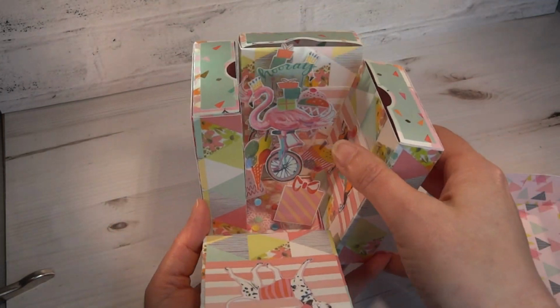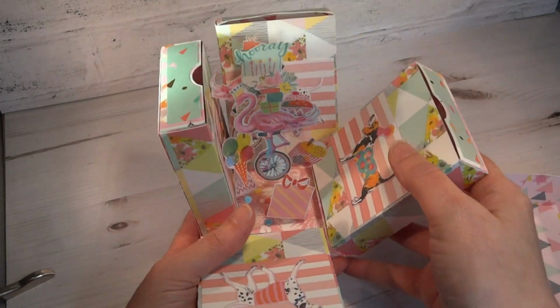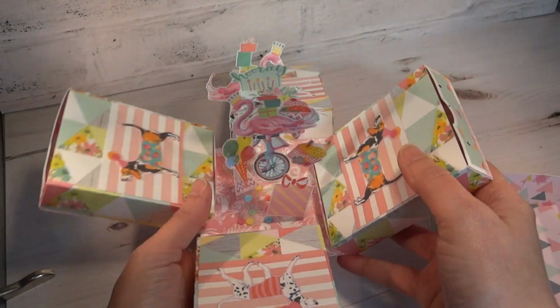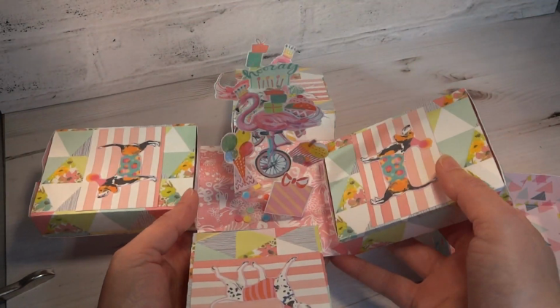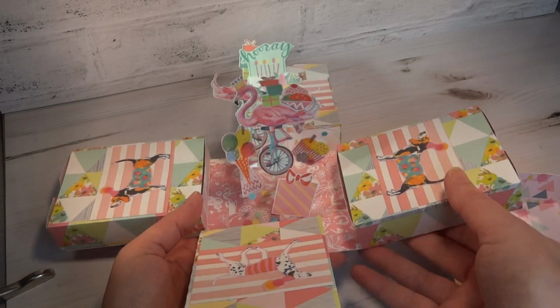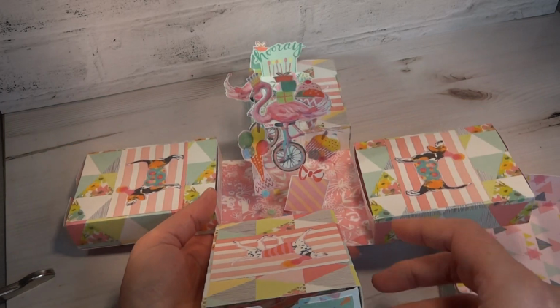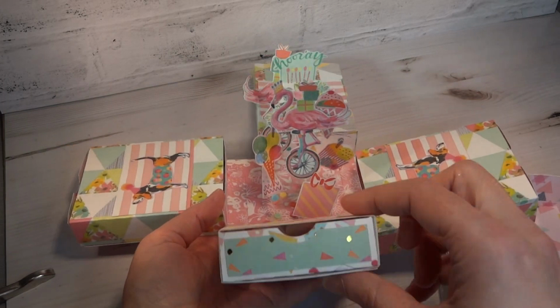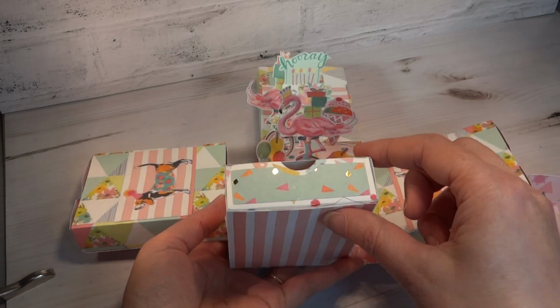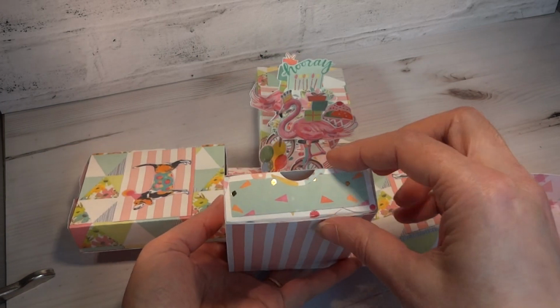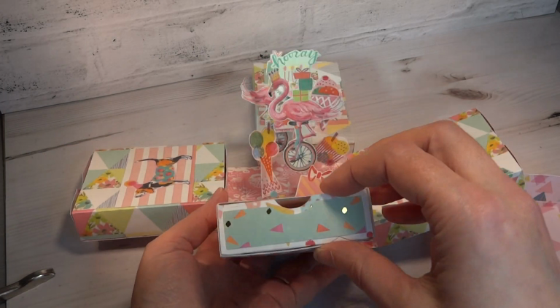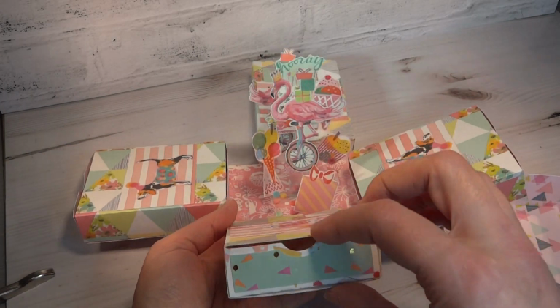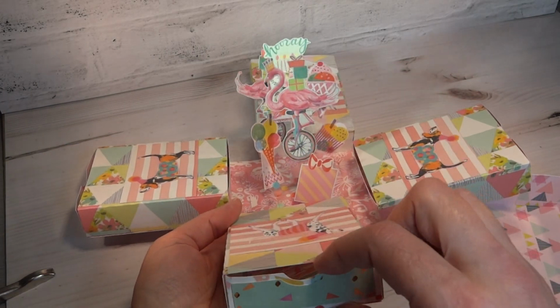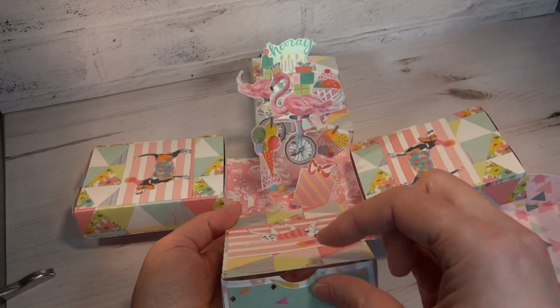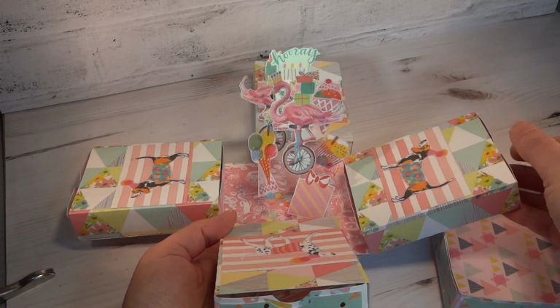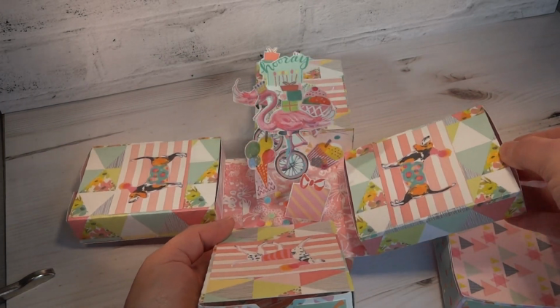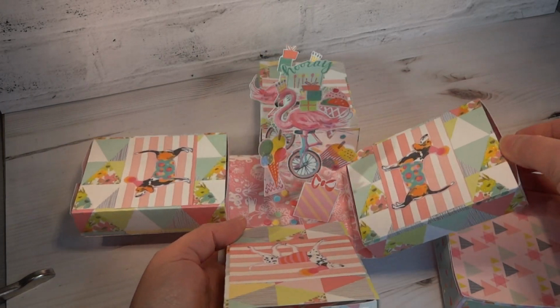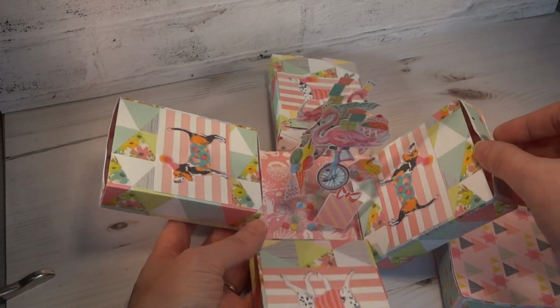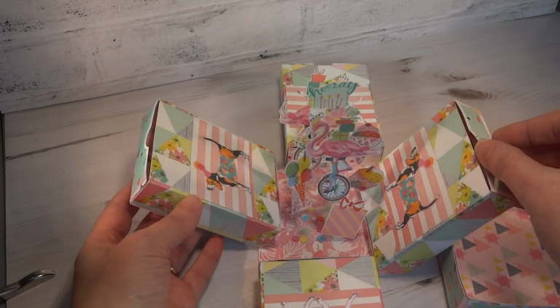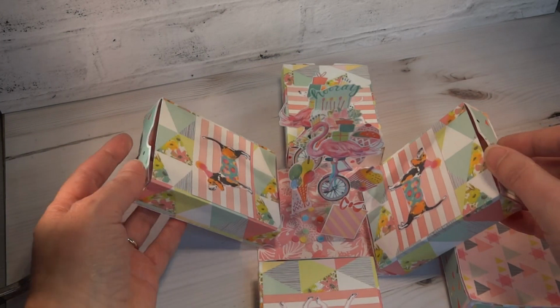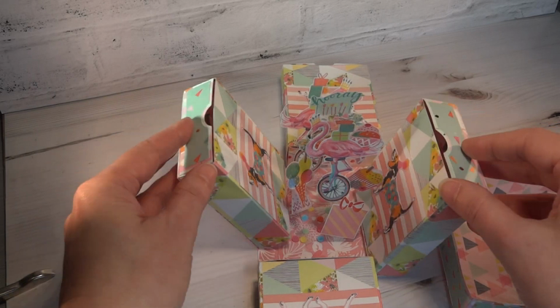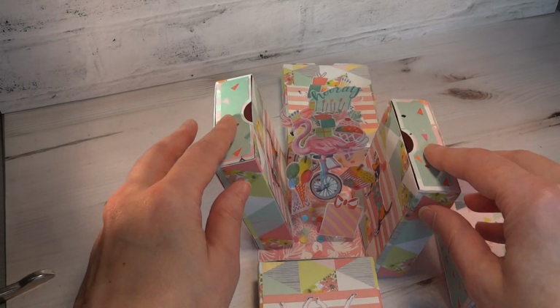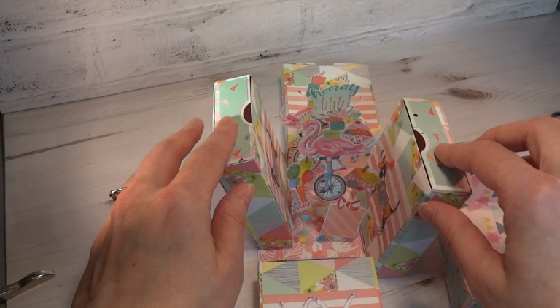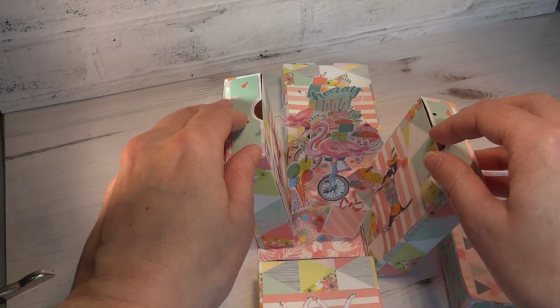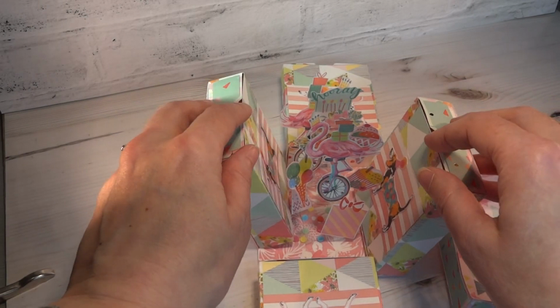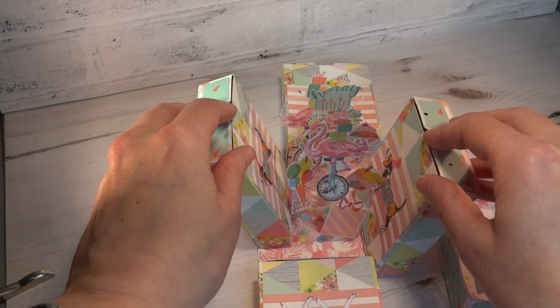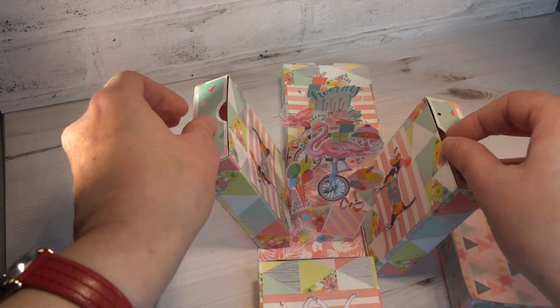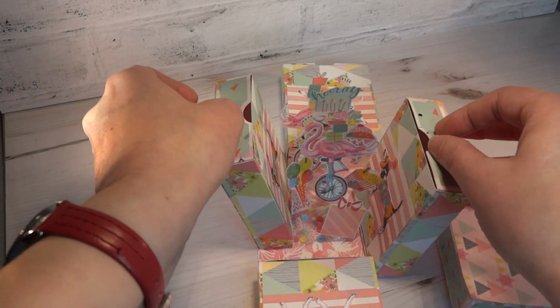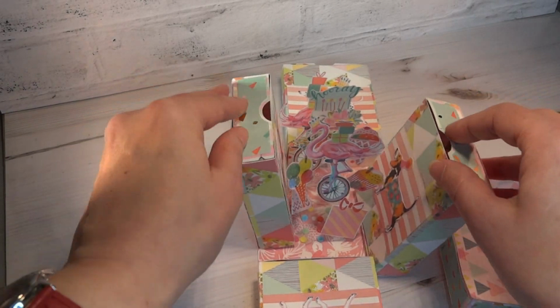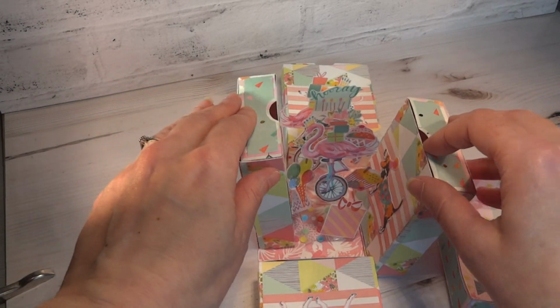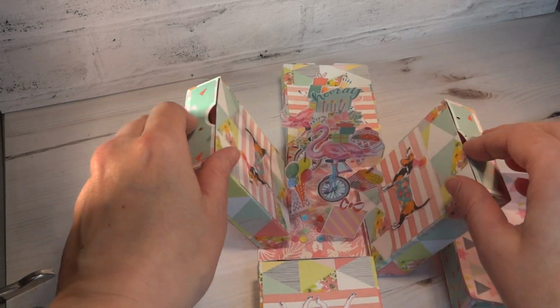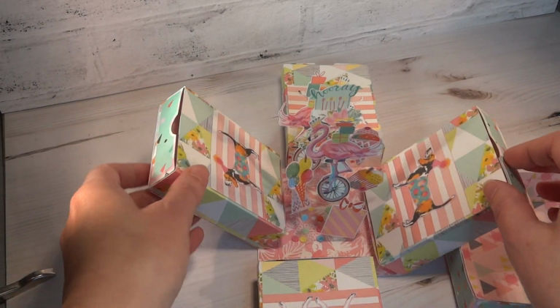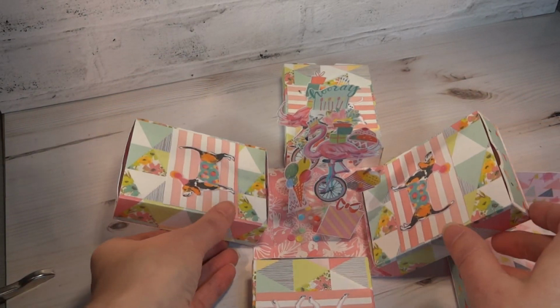This one has little boxes all the way around so we can pop little treats in — and cards, gifts, wrap them in tissue, pop them inside.